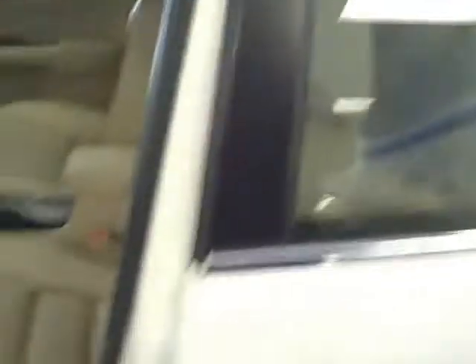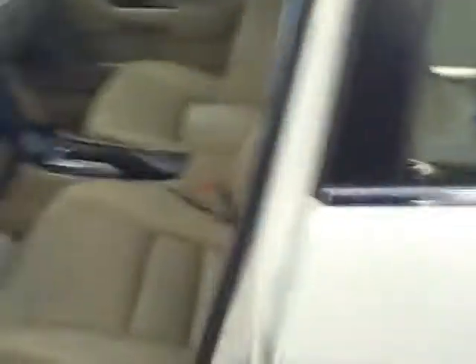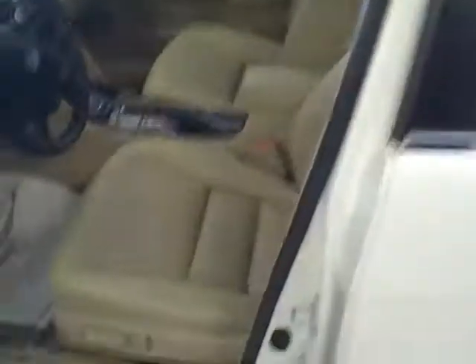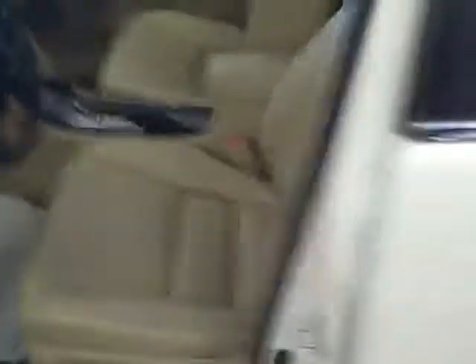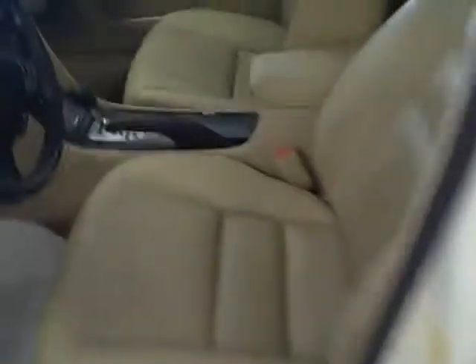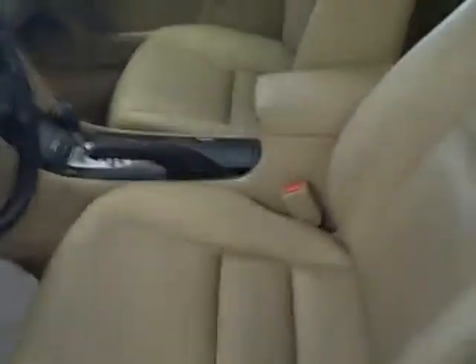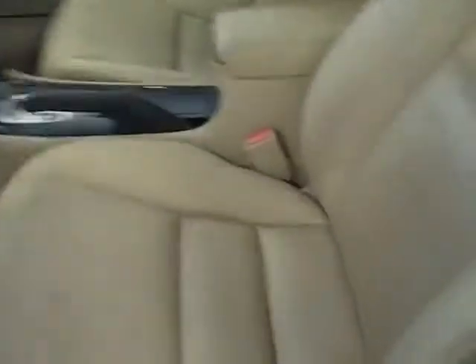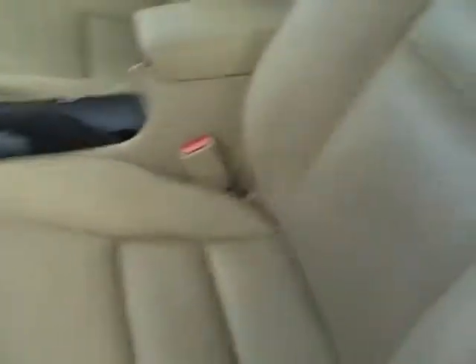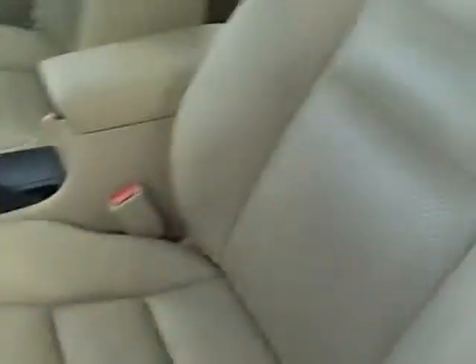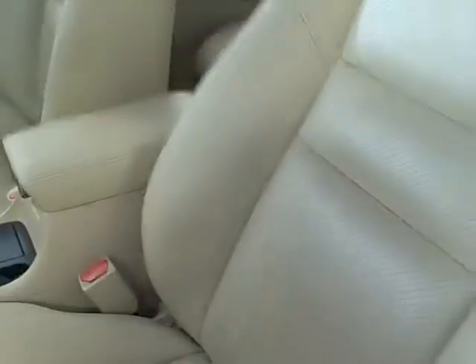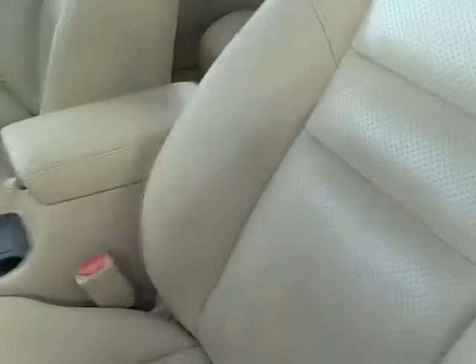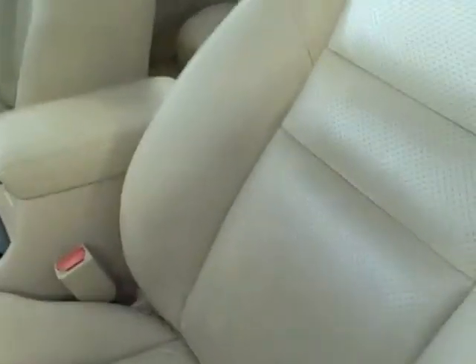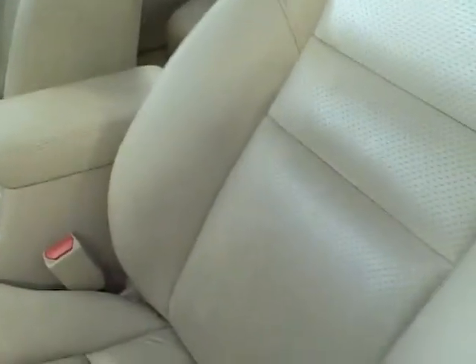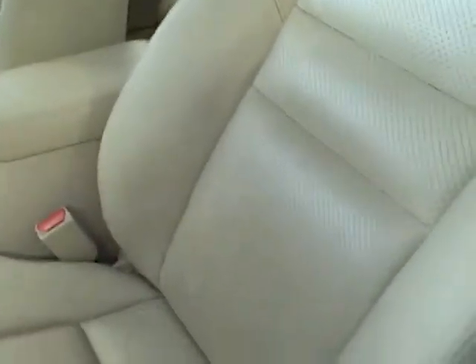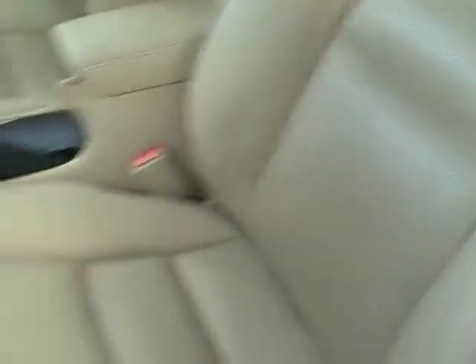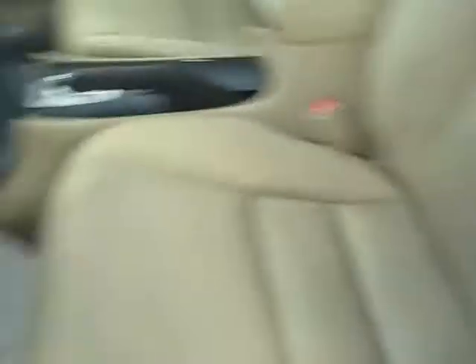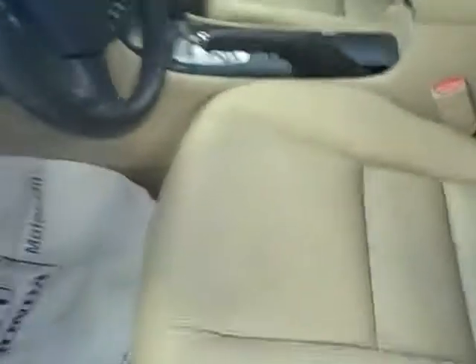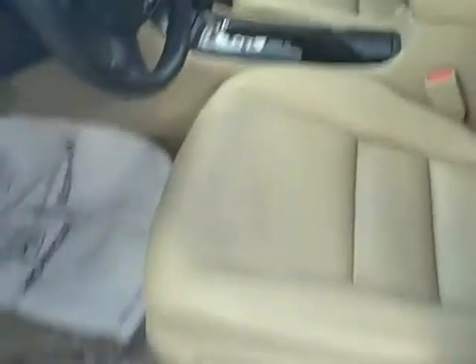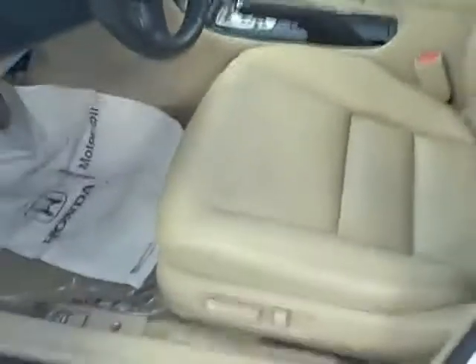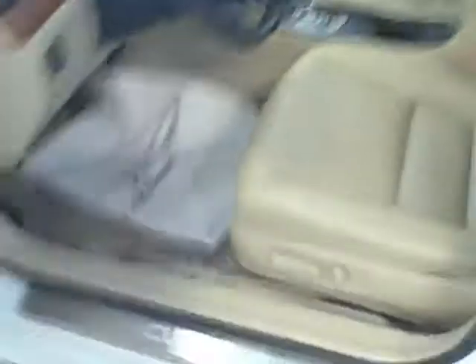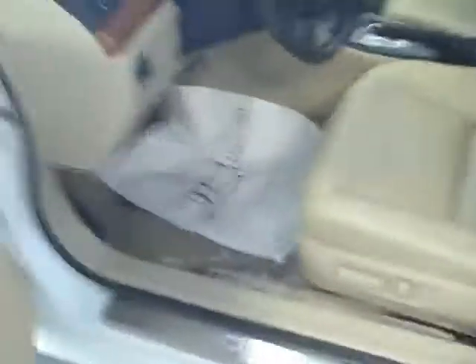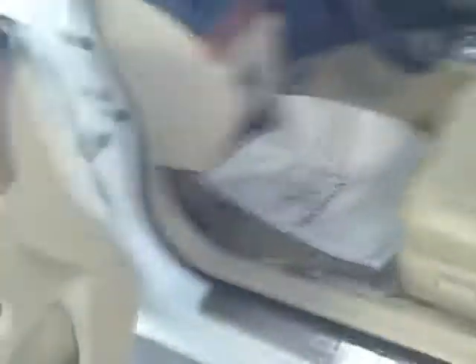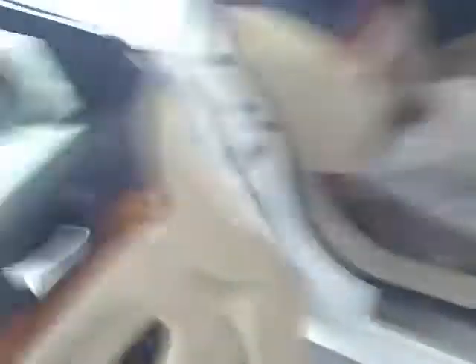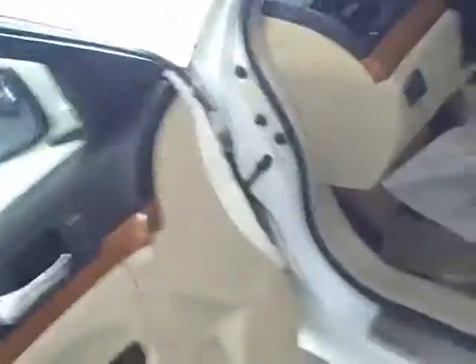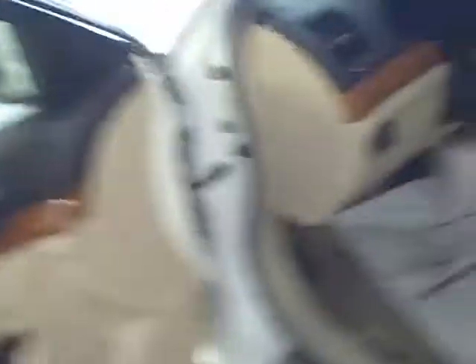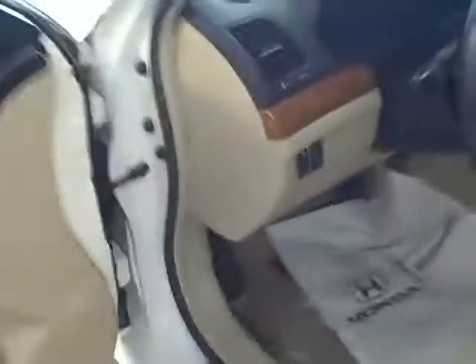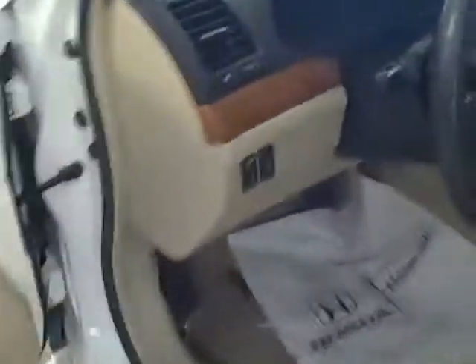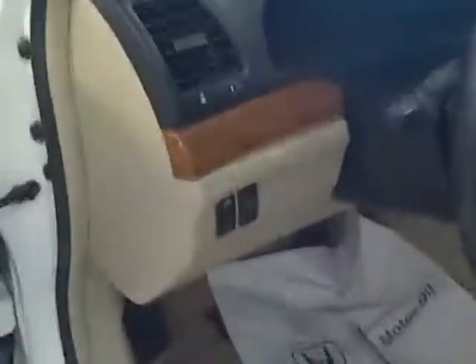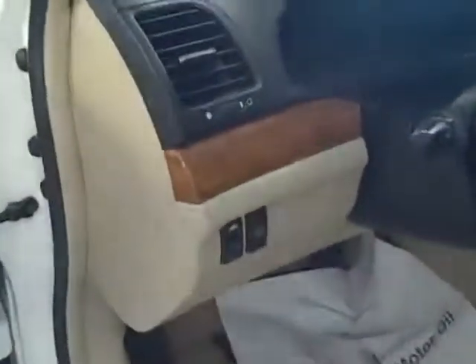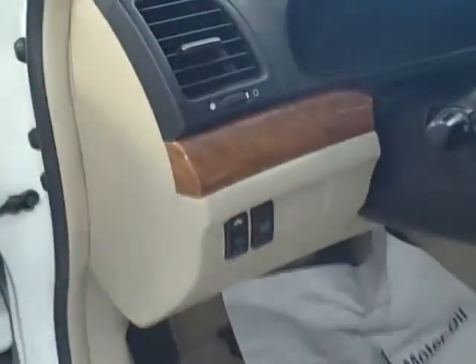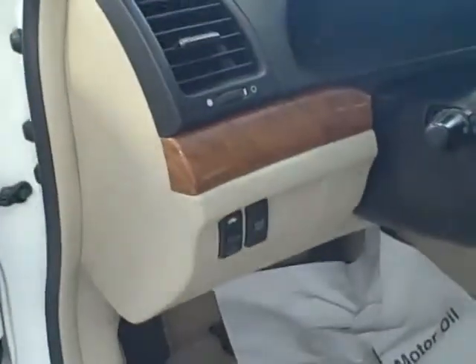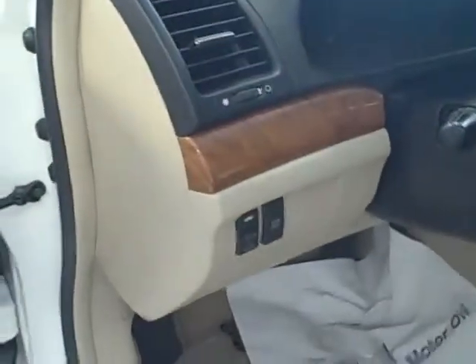As you can see, the seats are in good shape. It's also got the wood grain on the dash.